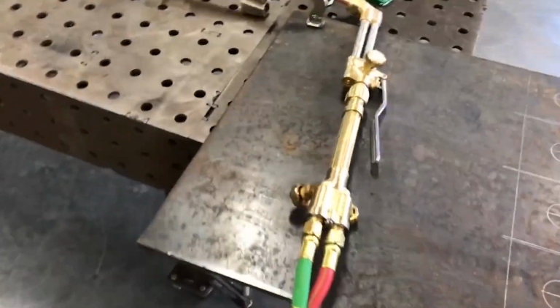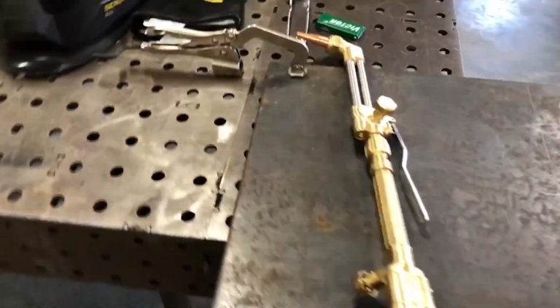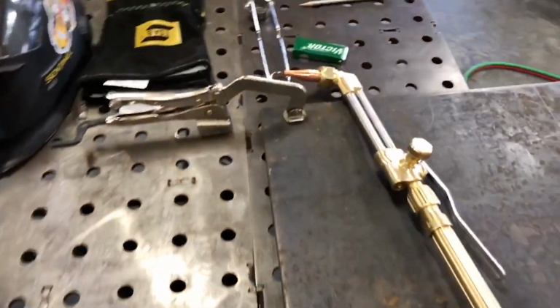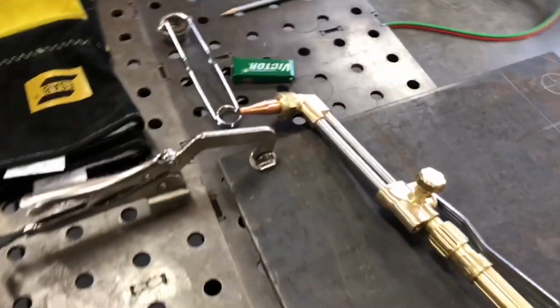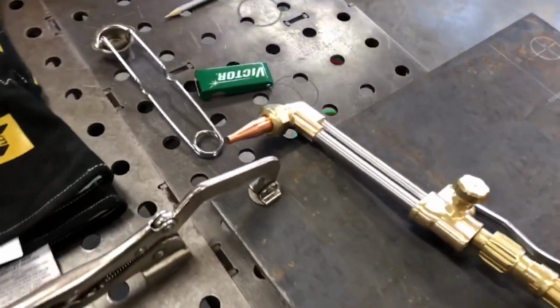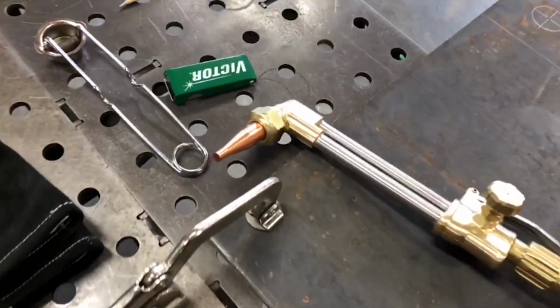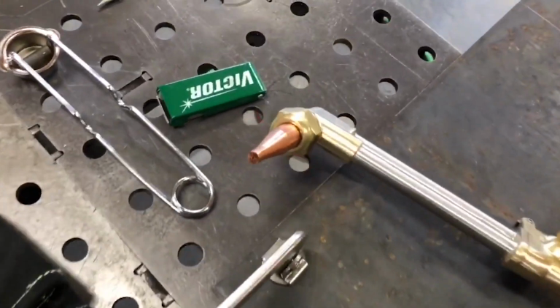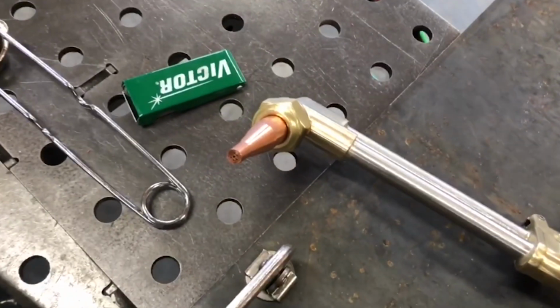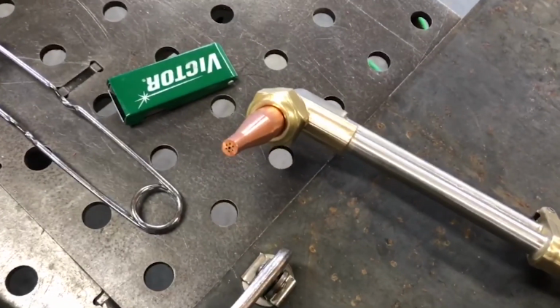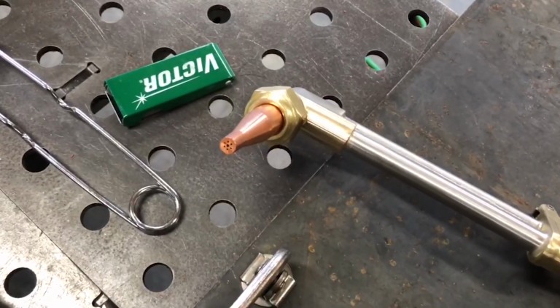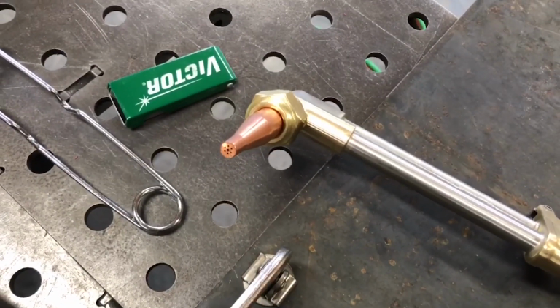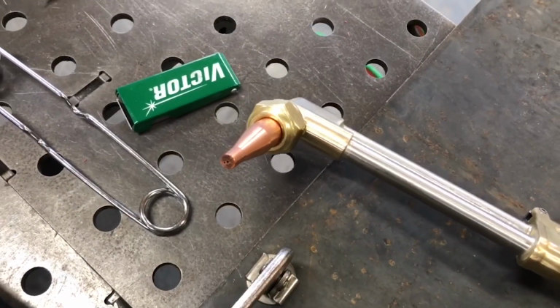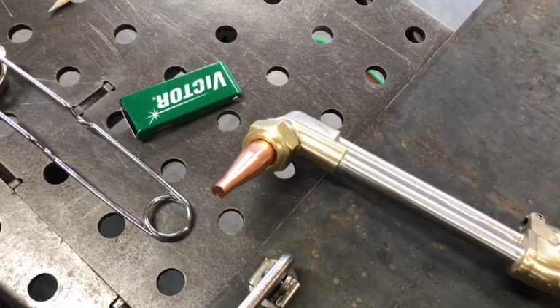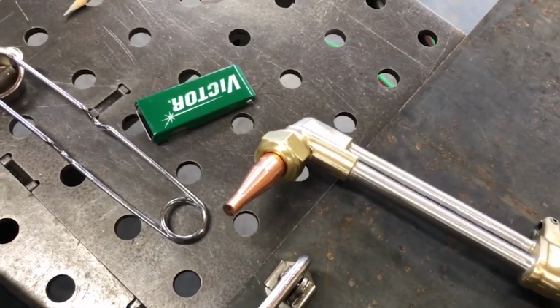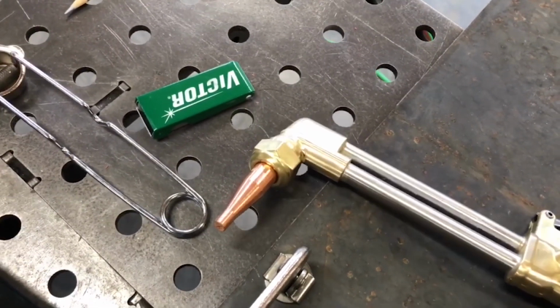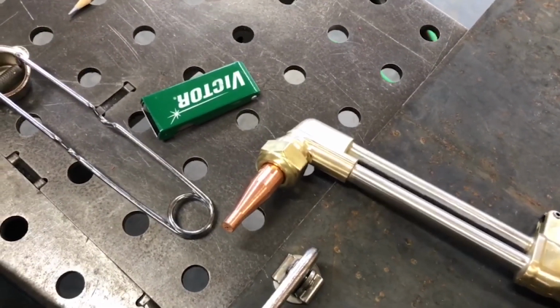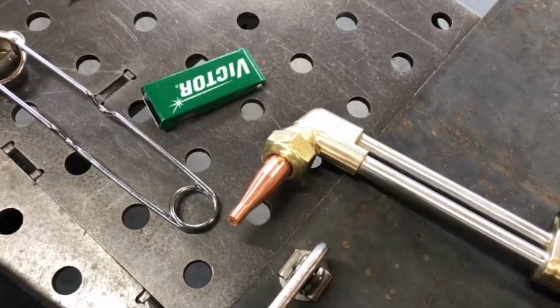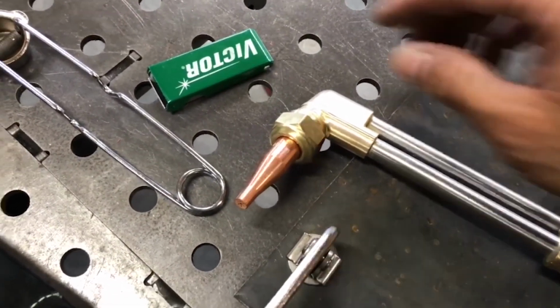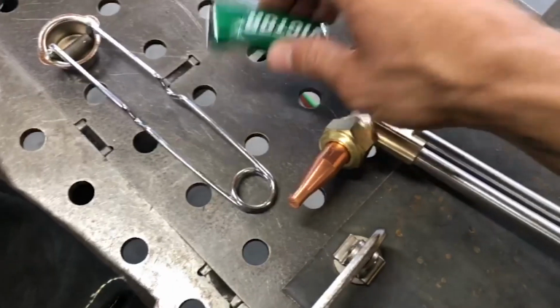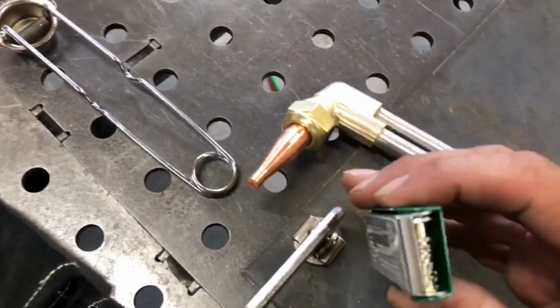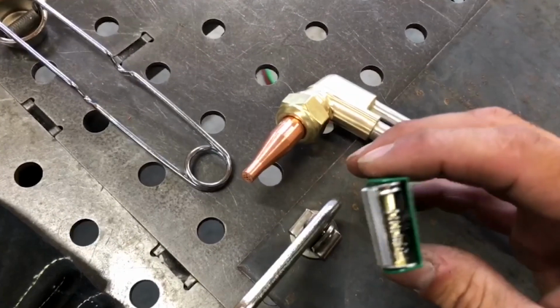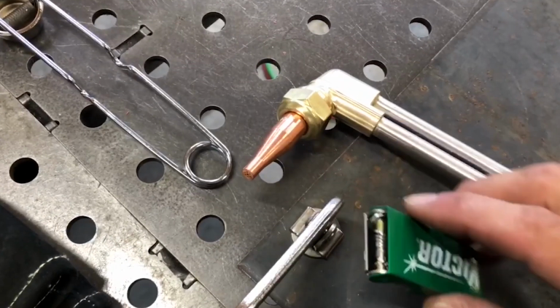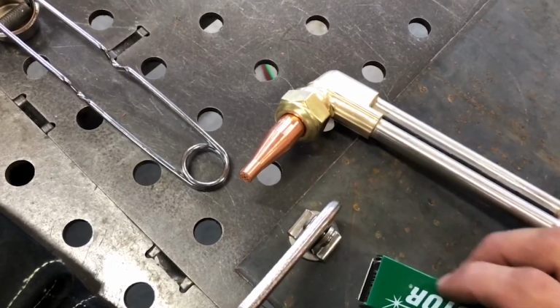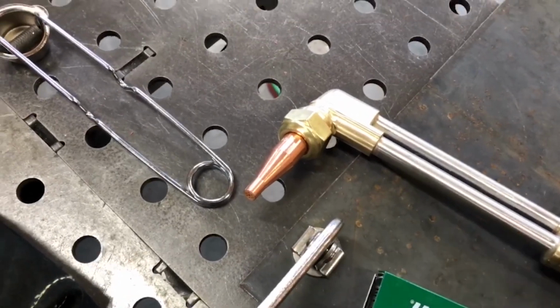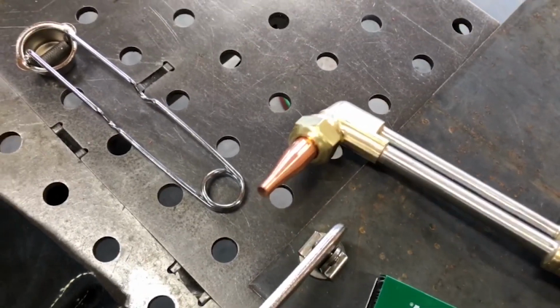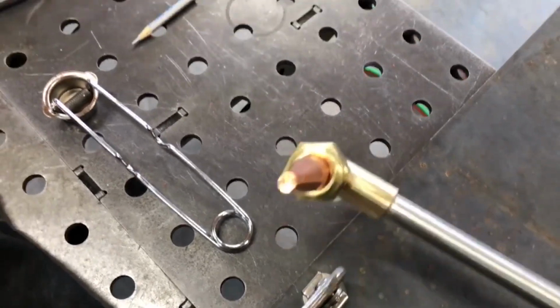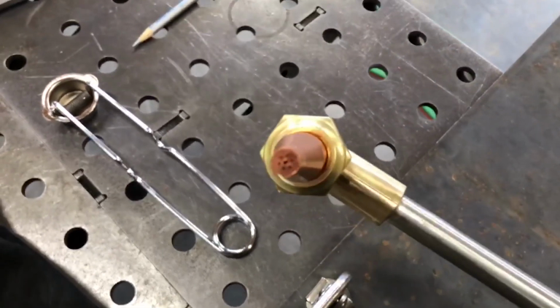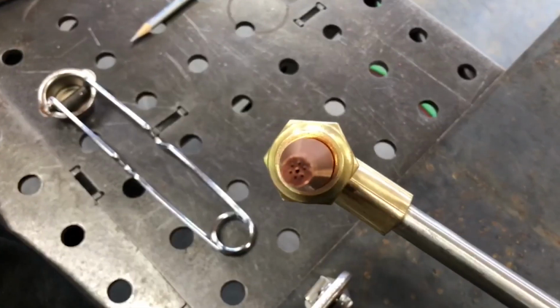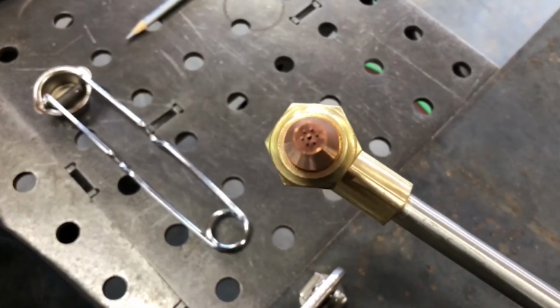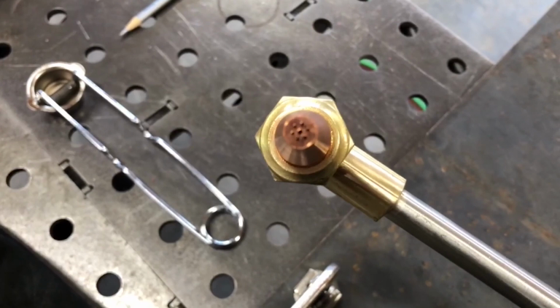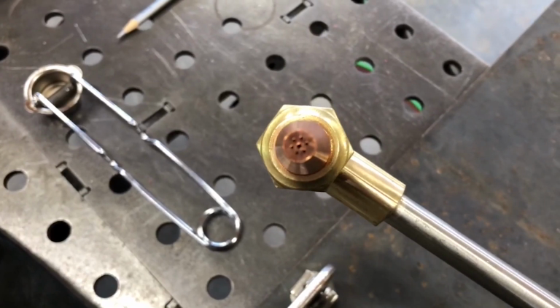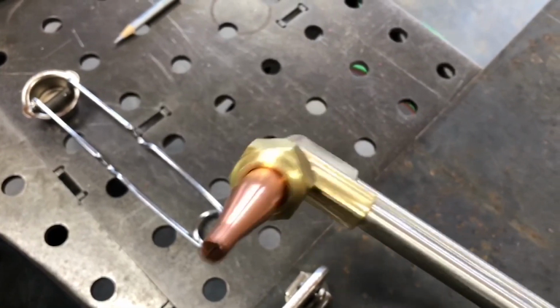For this thickness of plate, I'm going to be using a number zero torch tip. If you're using a used tip, make sure it's clean — use a torch tip cleaner. Make sure all your holes are open and clear, otherwise that'll show up in your cut.